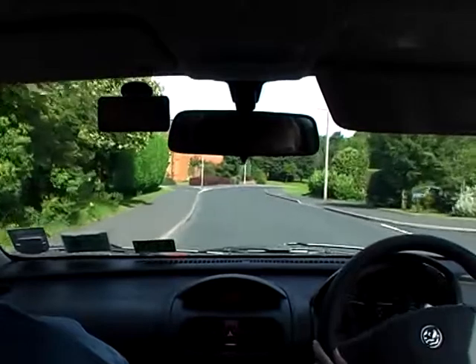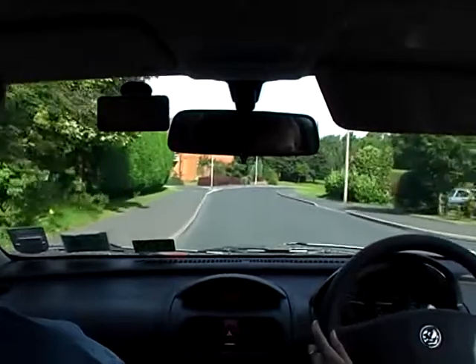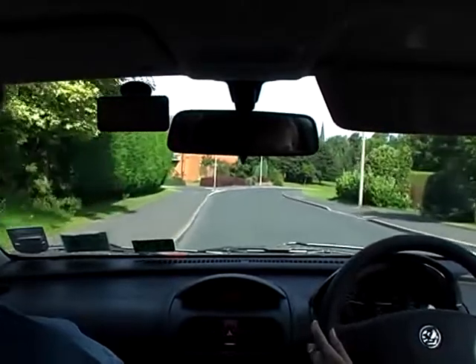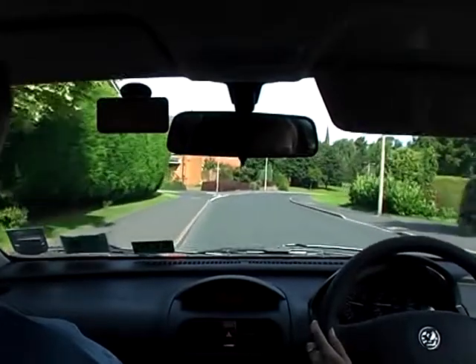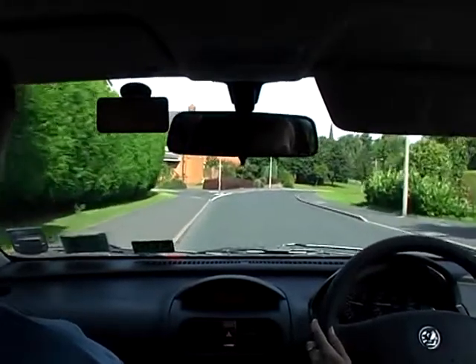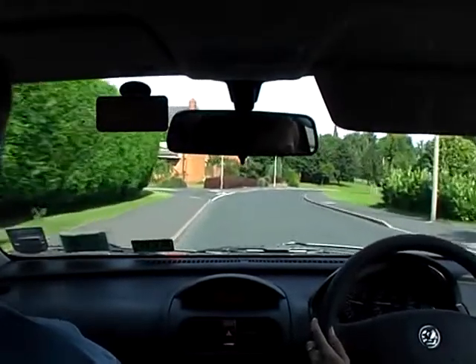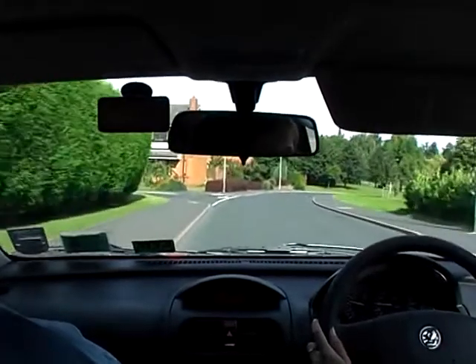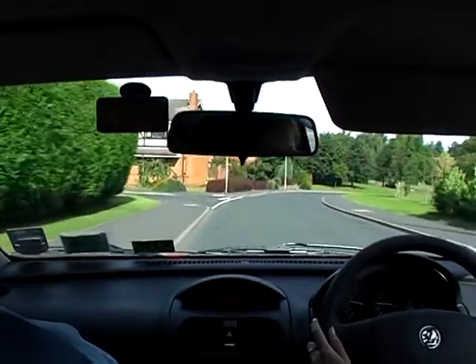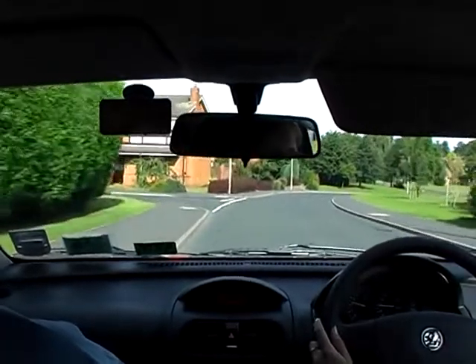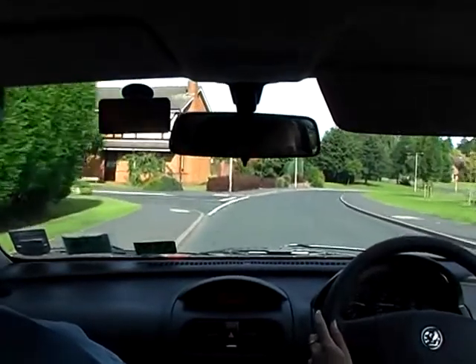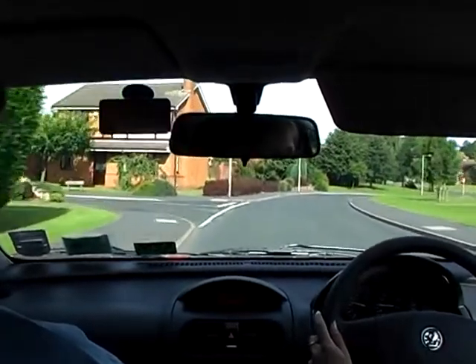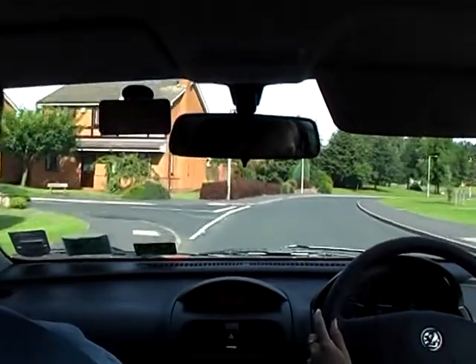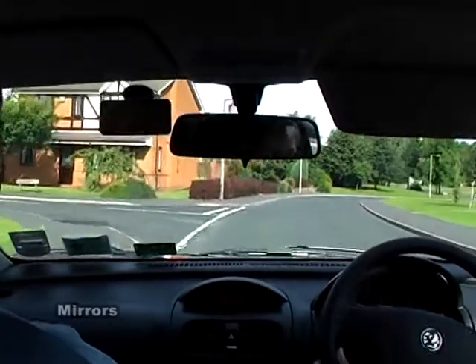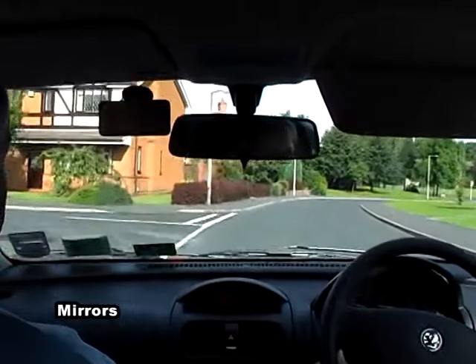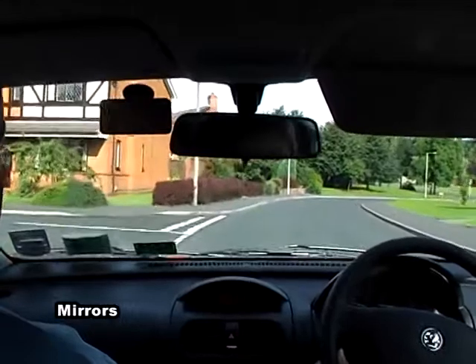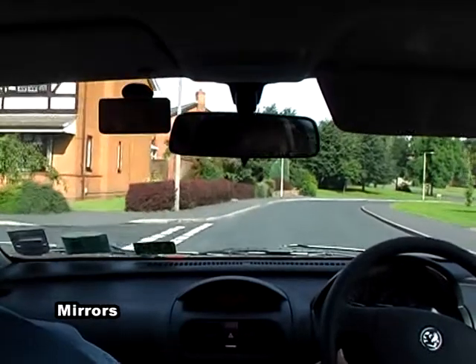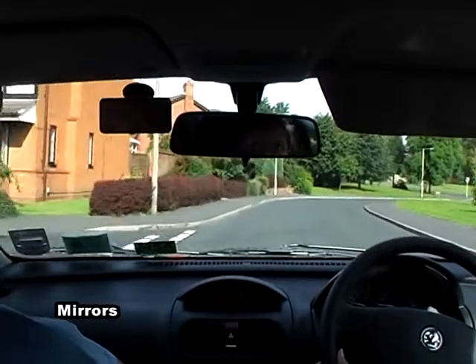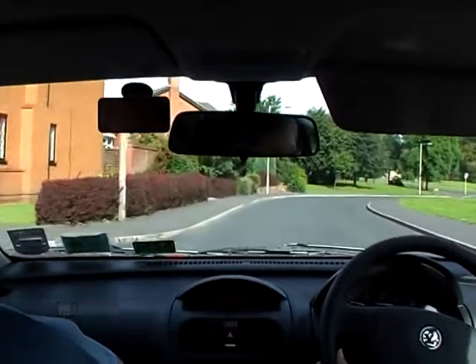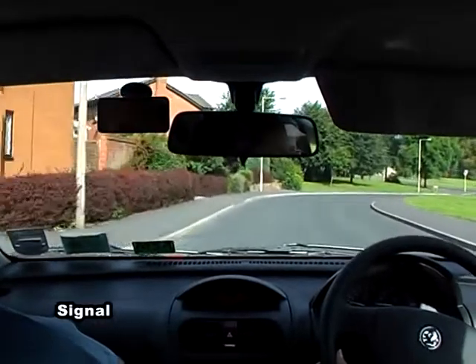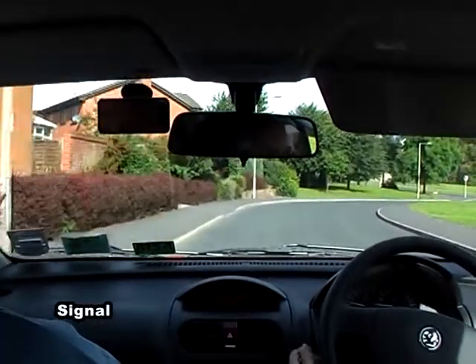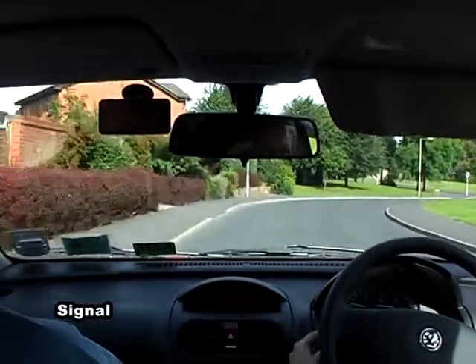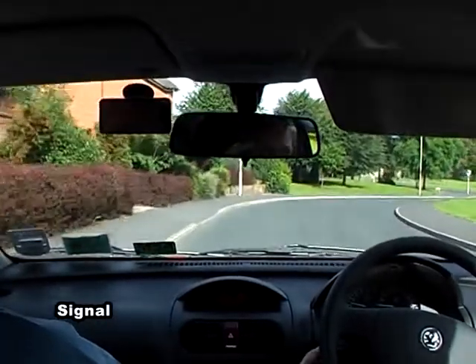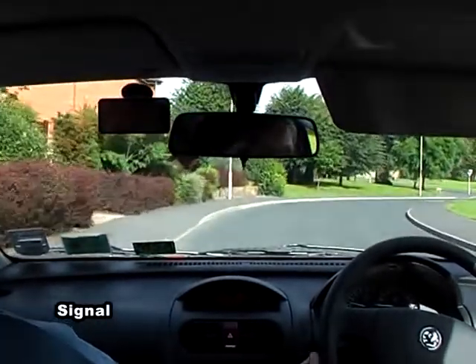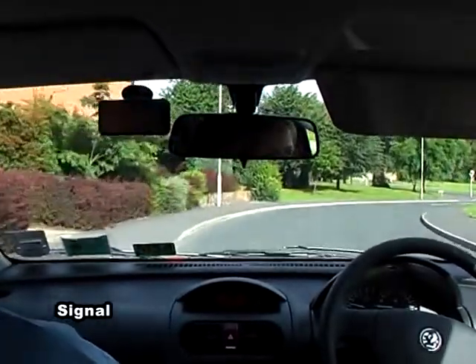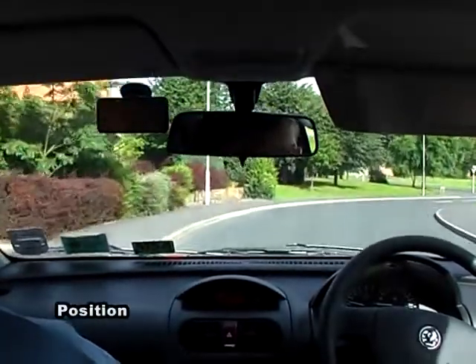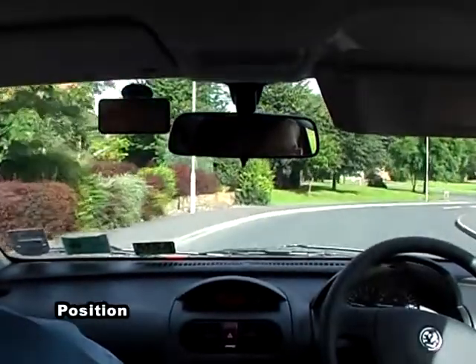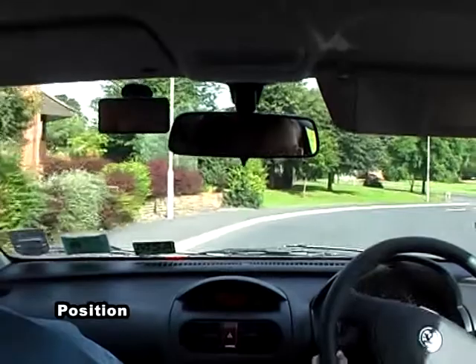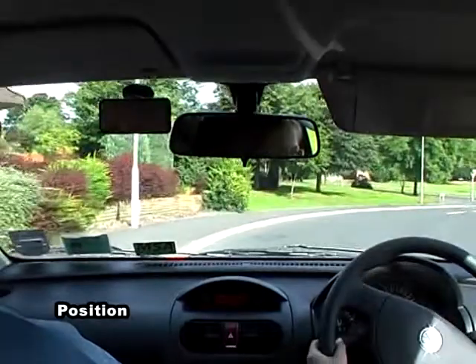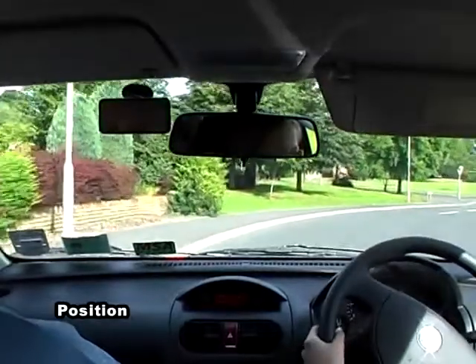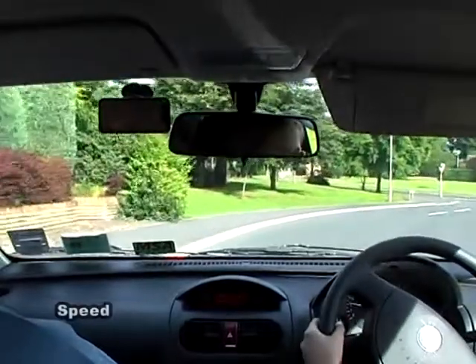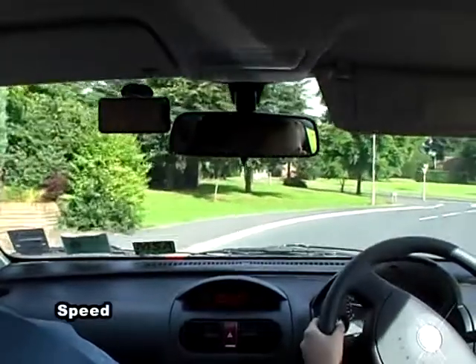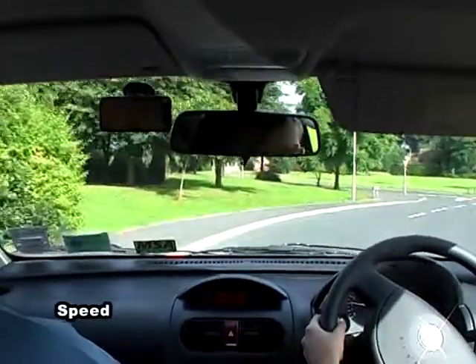So once we're clear of this turning on the left, I'd like to check the mirror, signal to the left, and braking gently, adjust the speed.